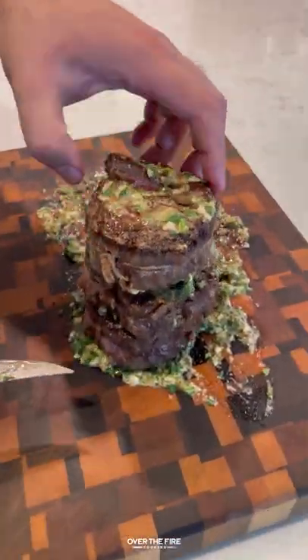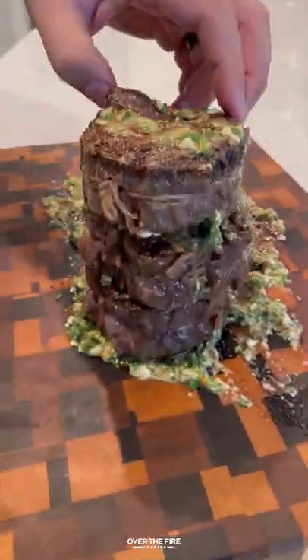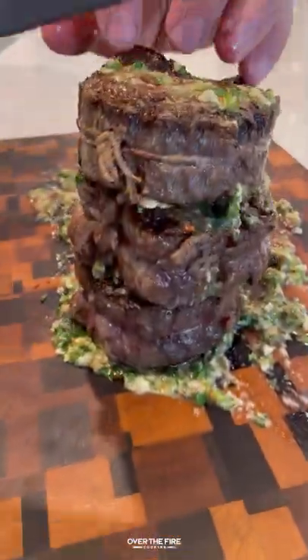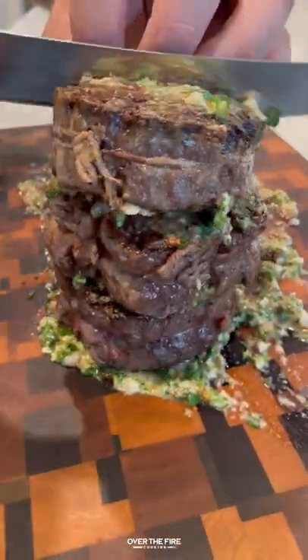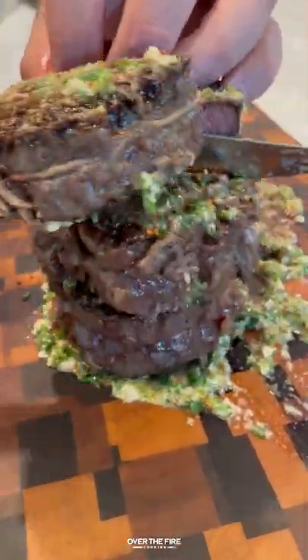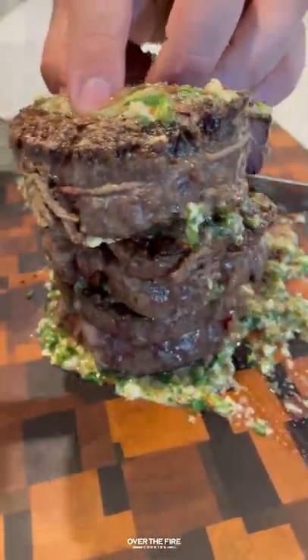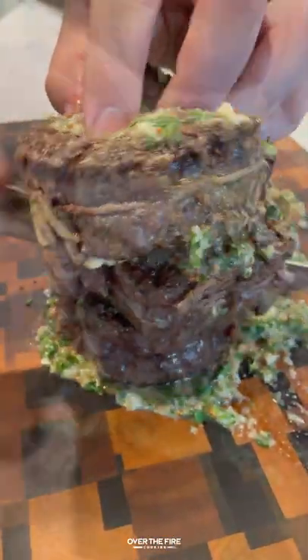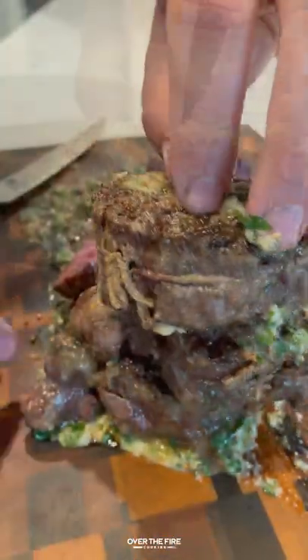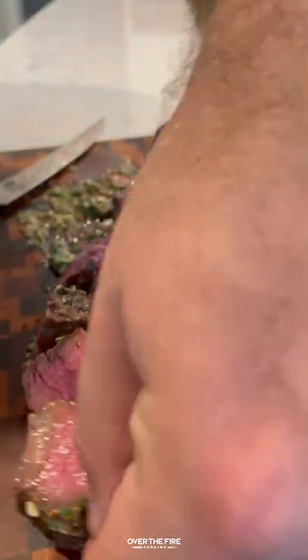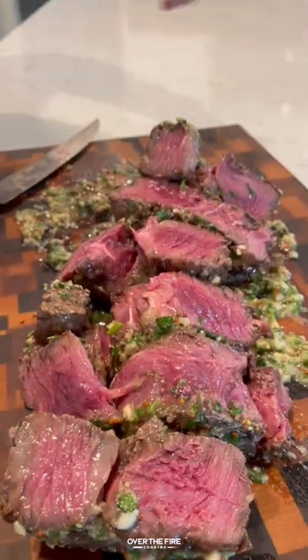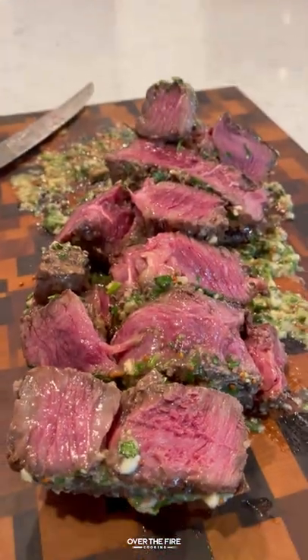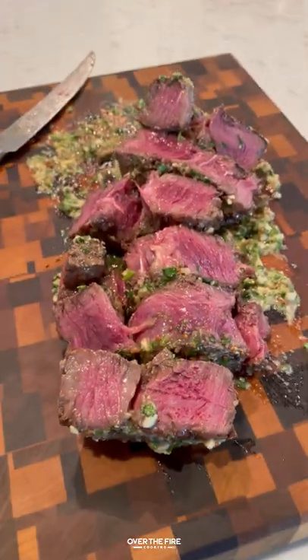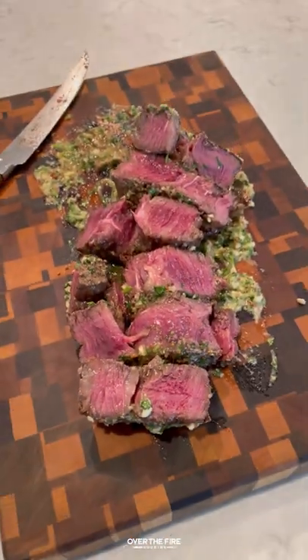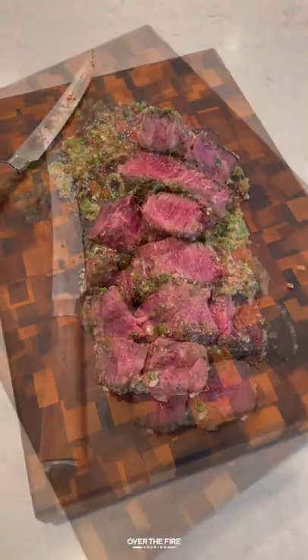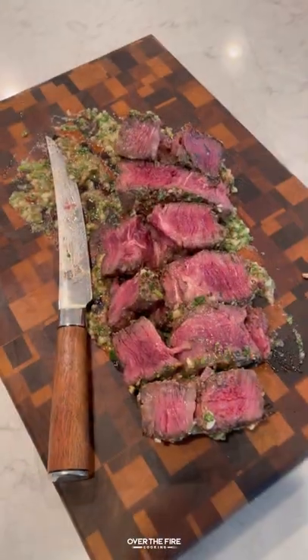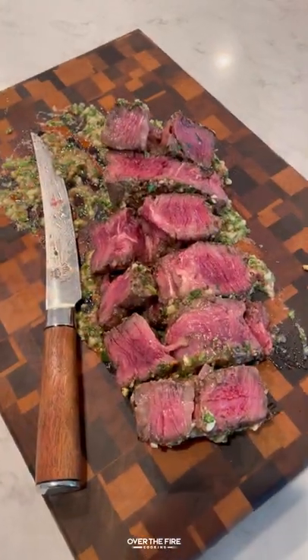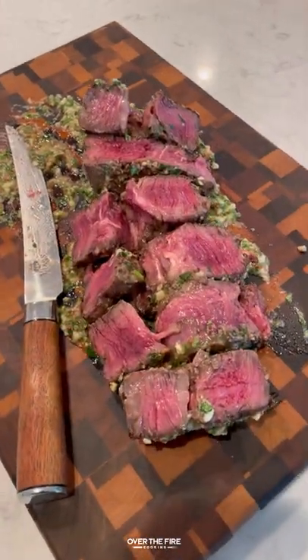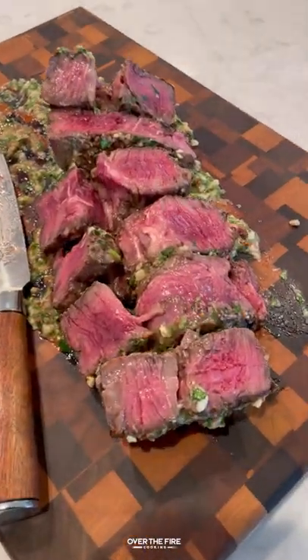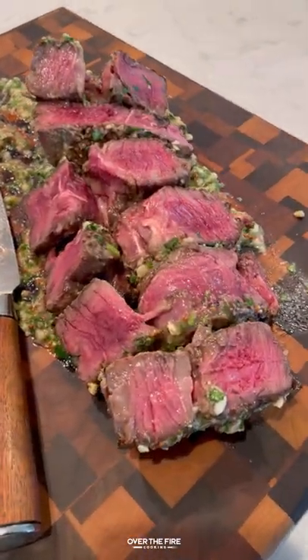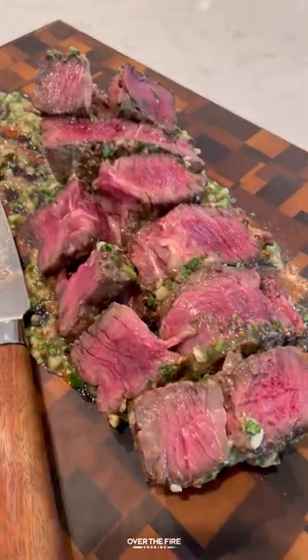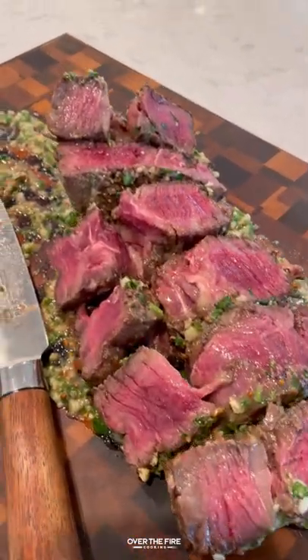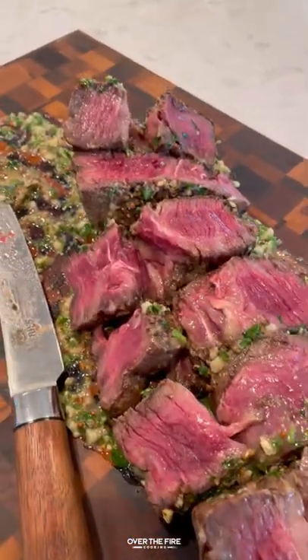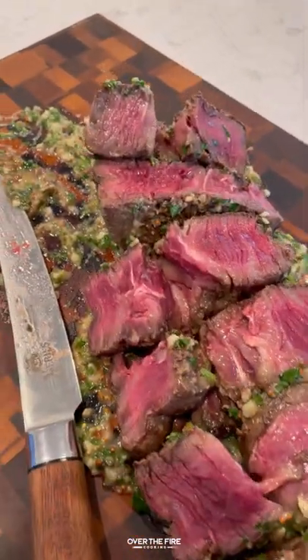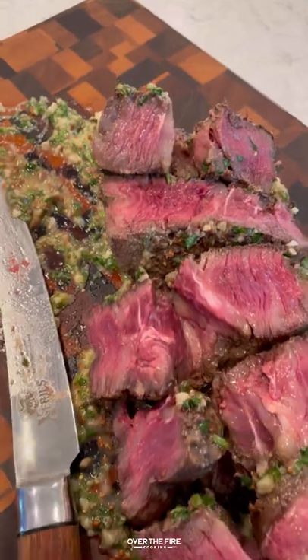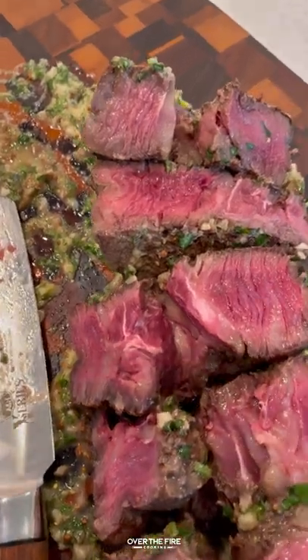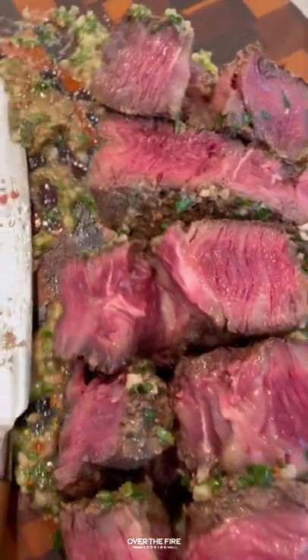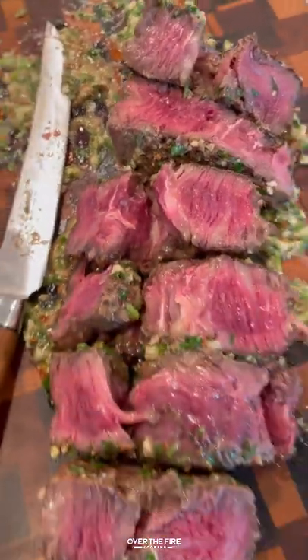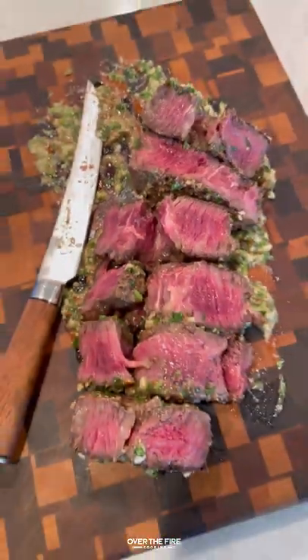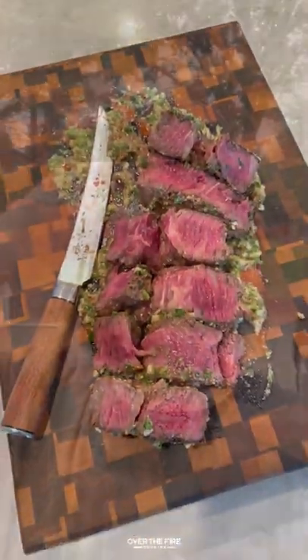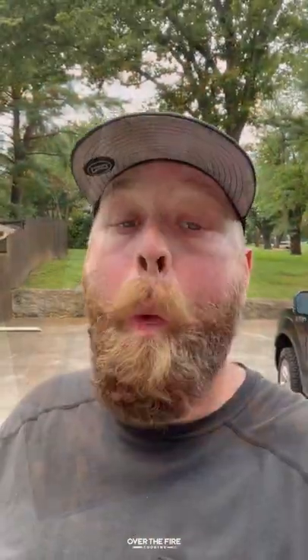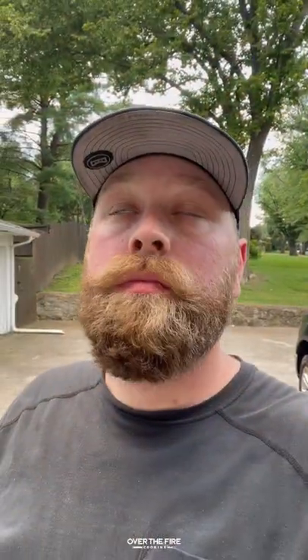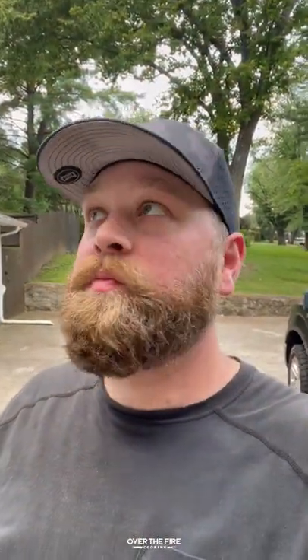This was so tangy, so delicious. Highly recommend it. You can use it with just about any steak. You can find this whole recipe at overthefirecooking.com or link below. Cheers.